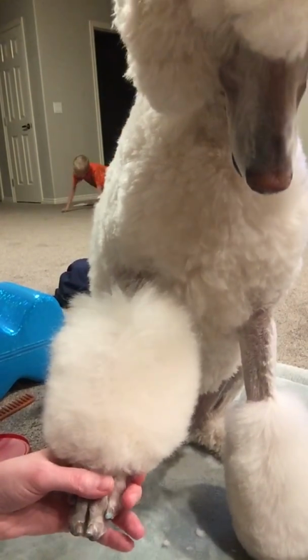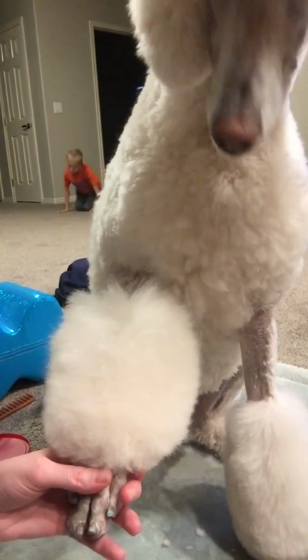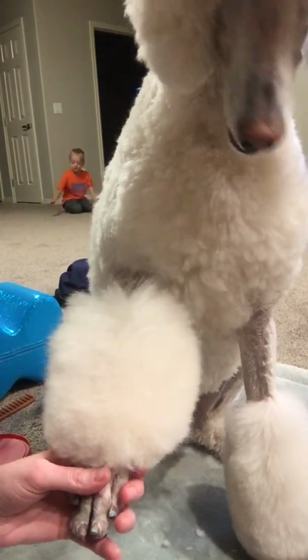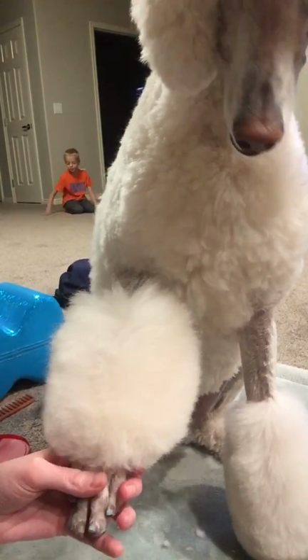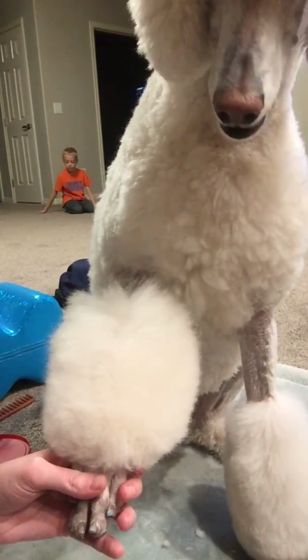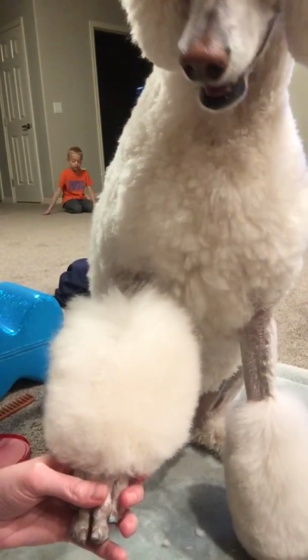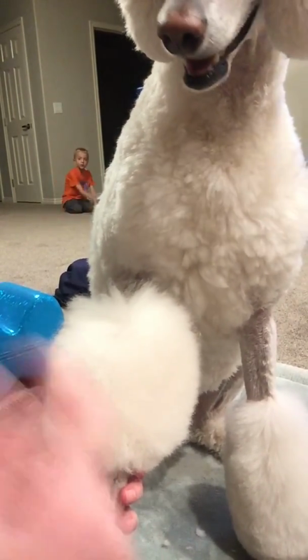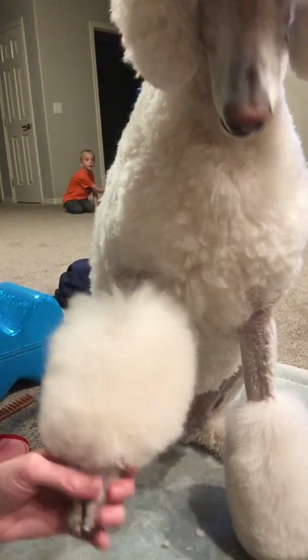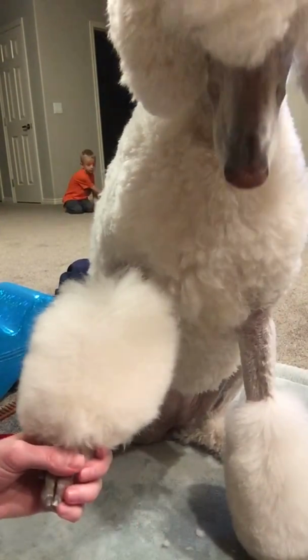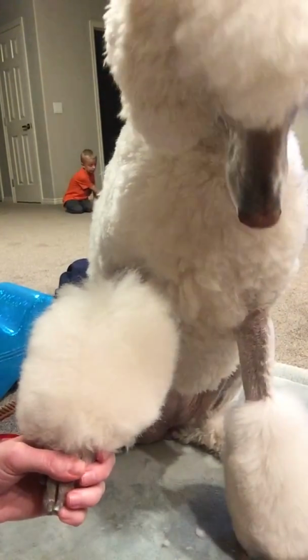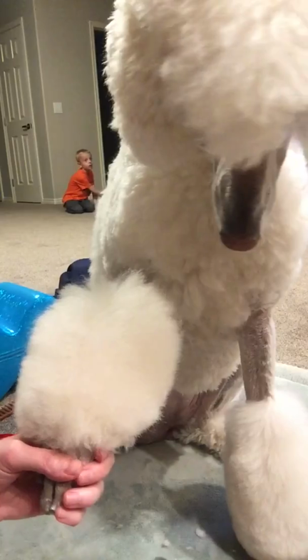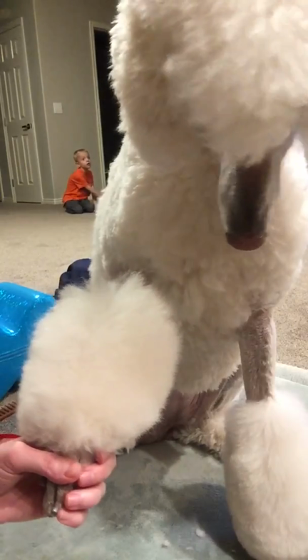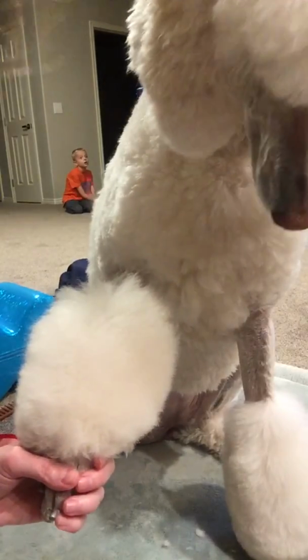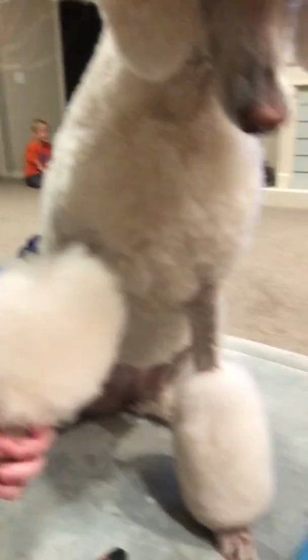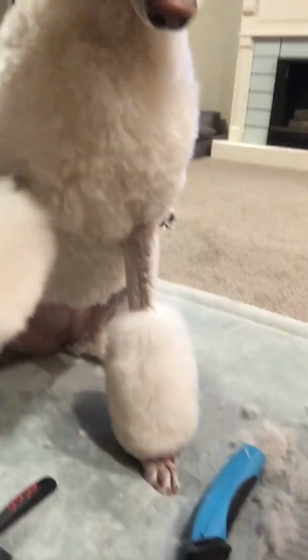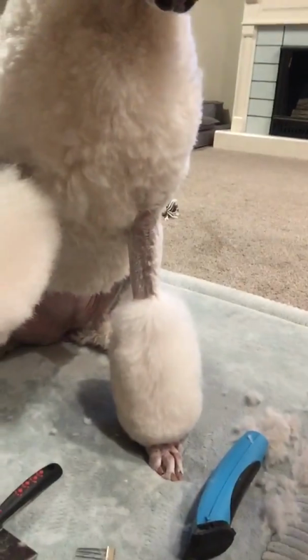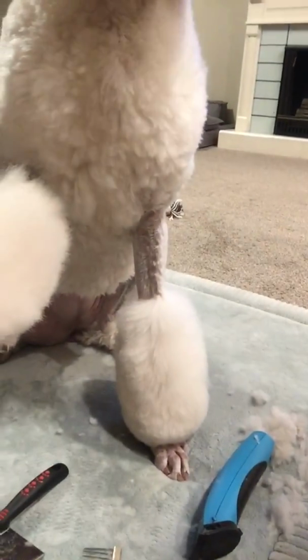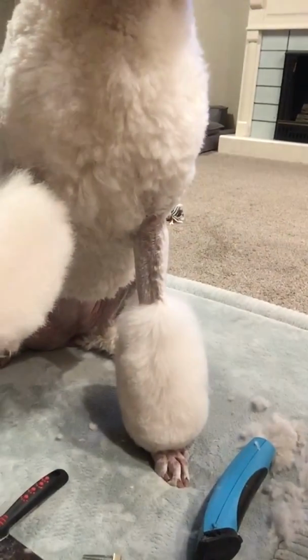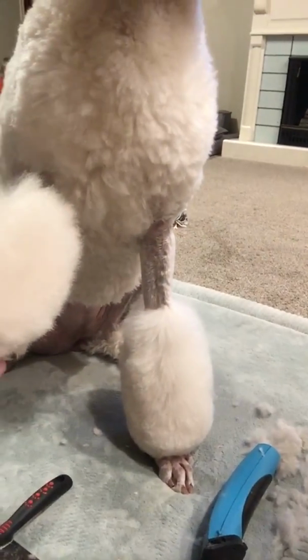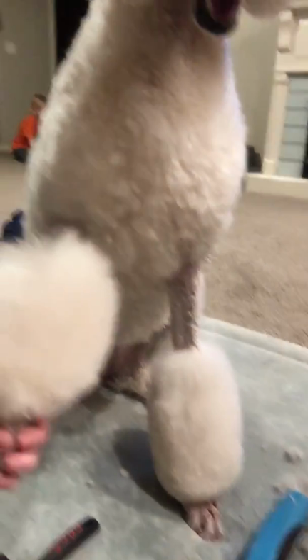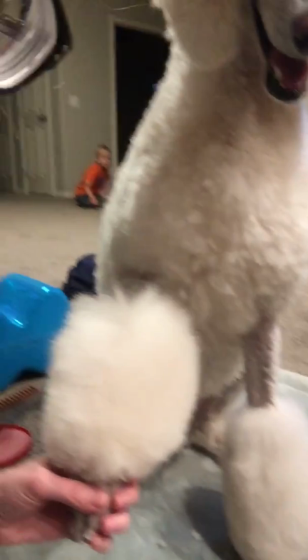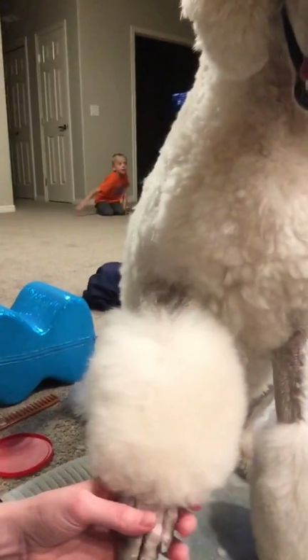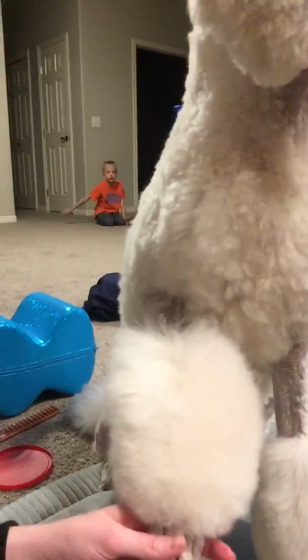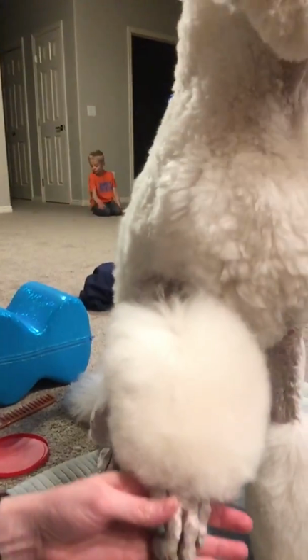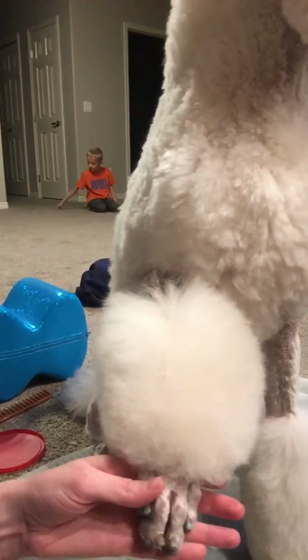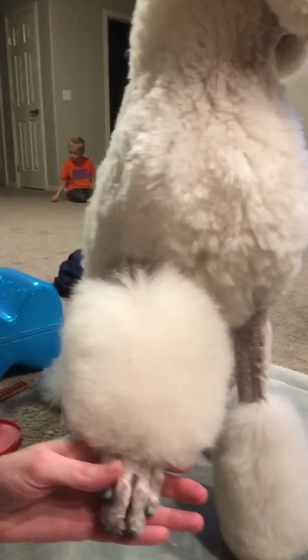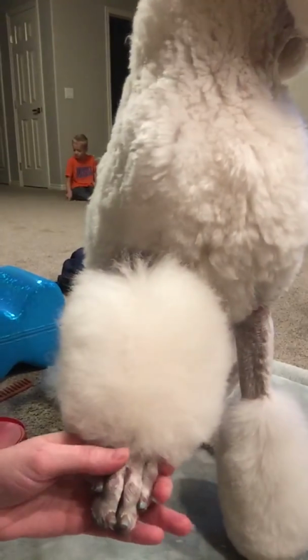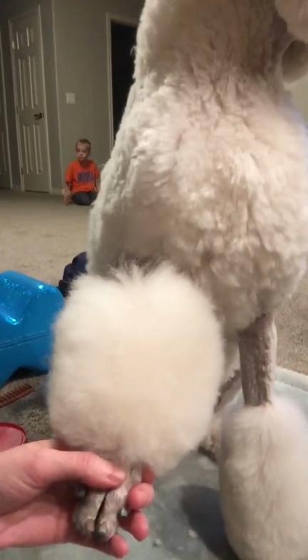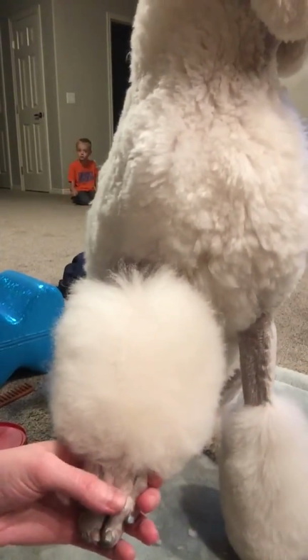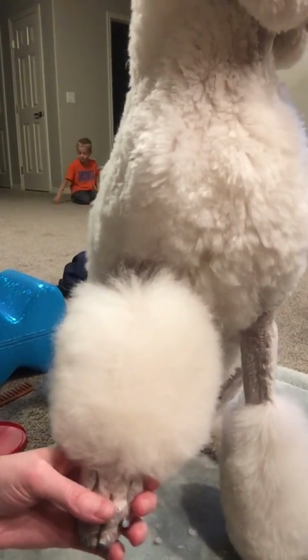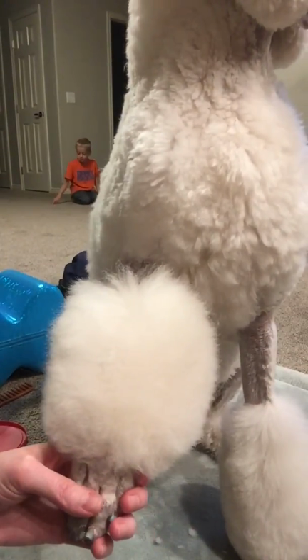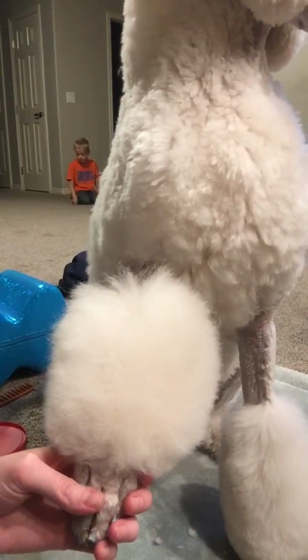Hi! Emily and Luna here. I just finished trimming one of her bracelets. Now I am going to trim the other and I will show you what I do.